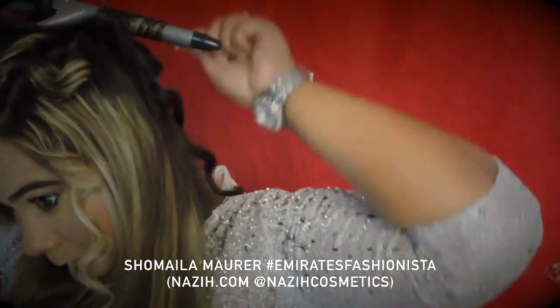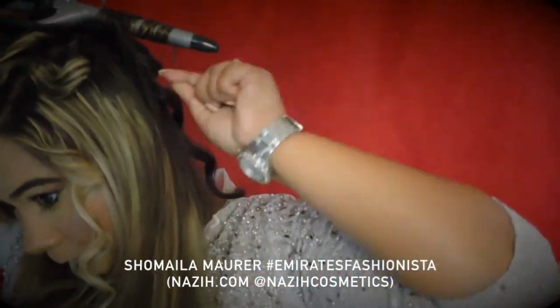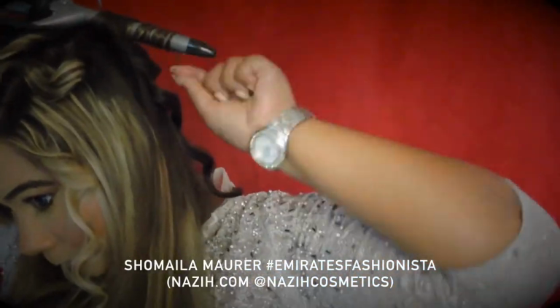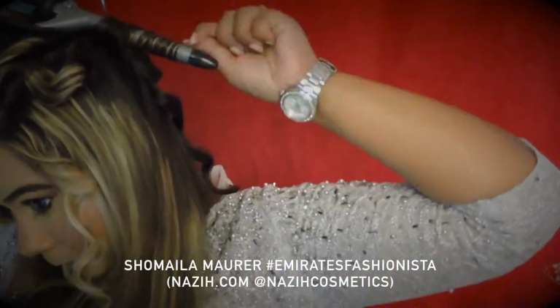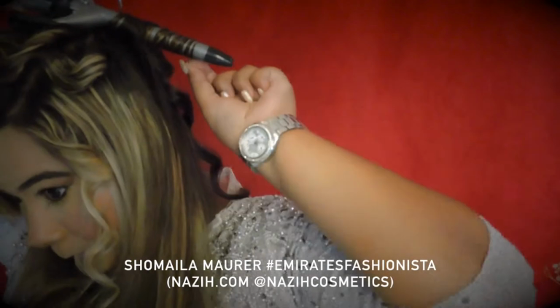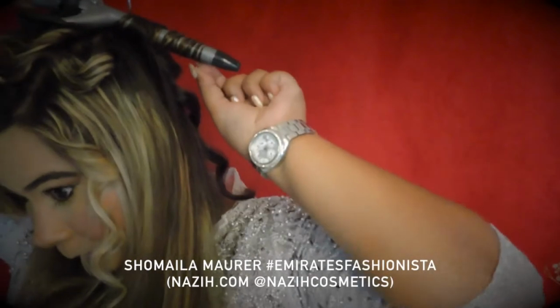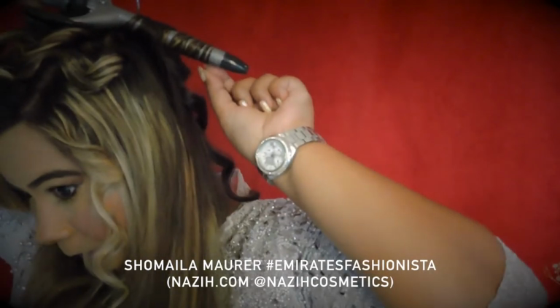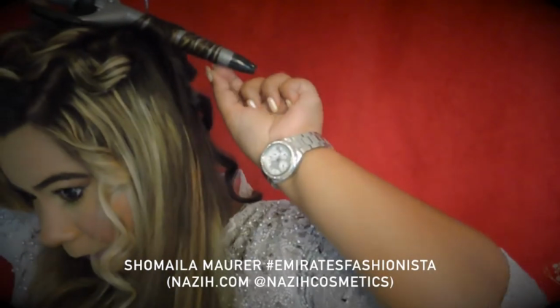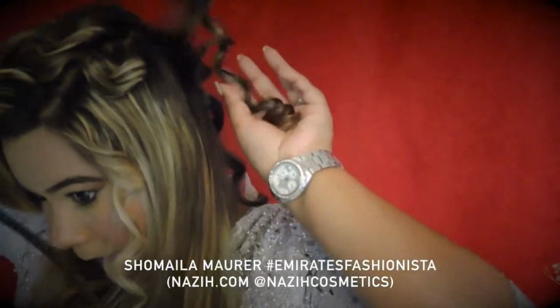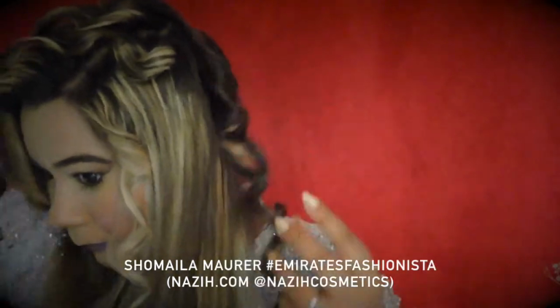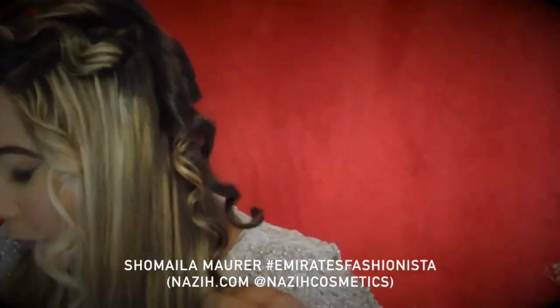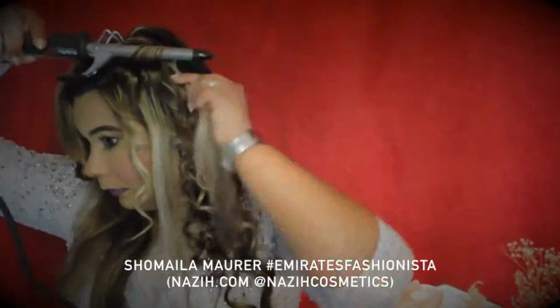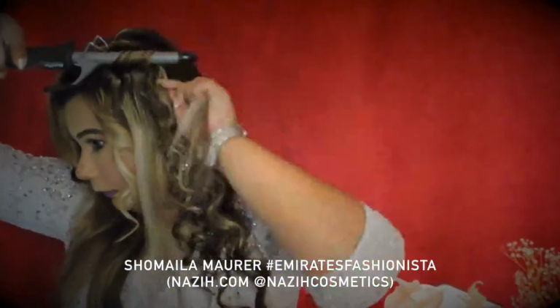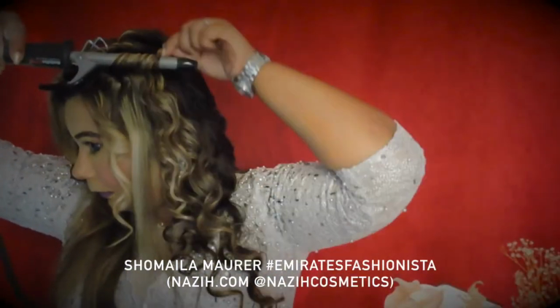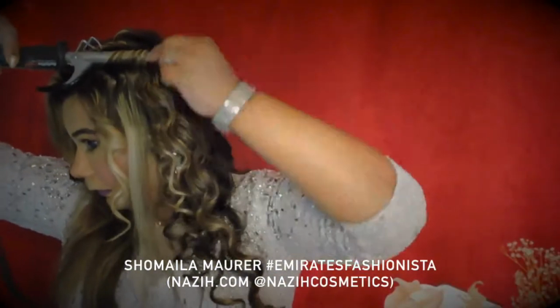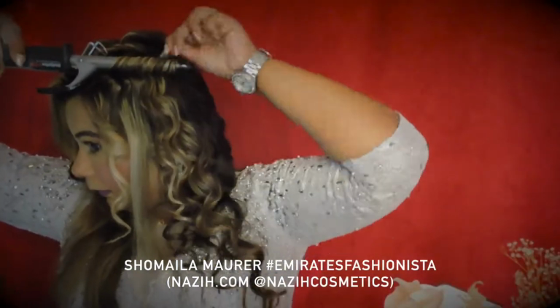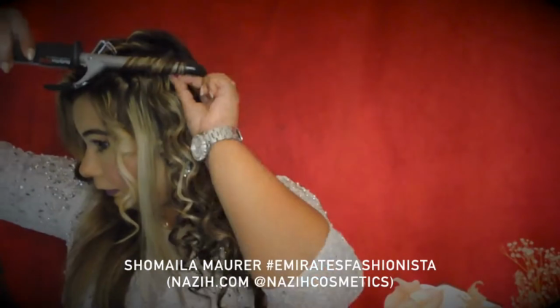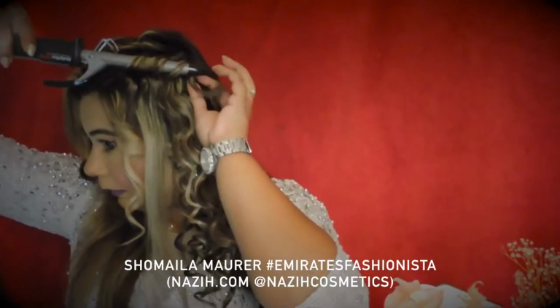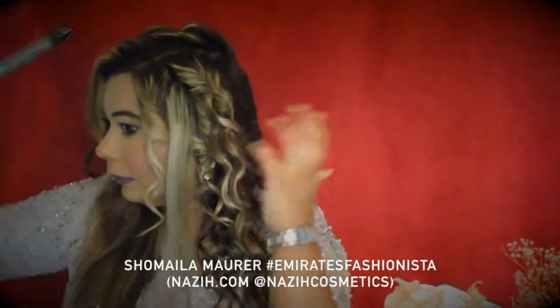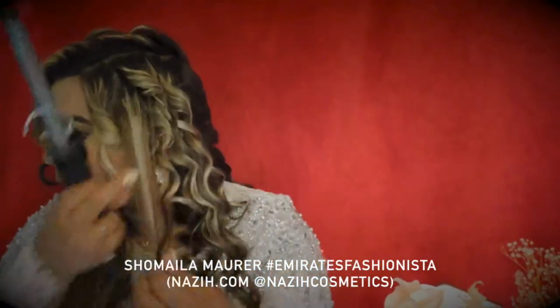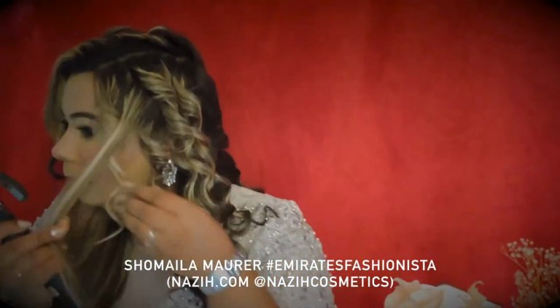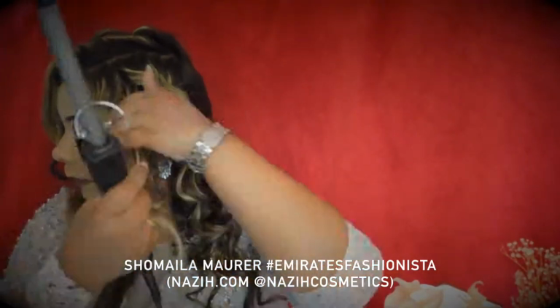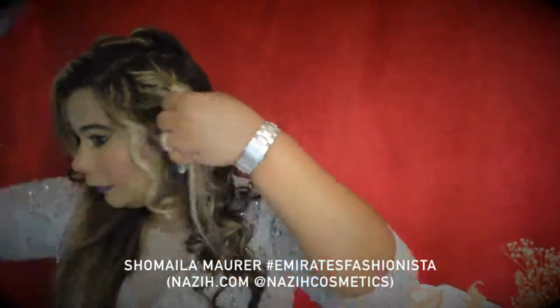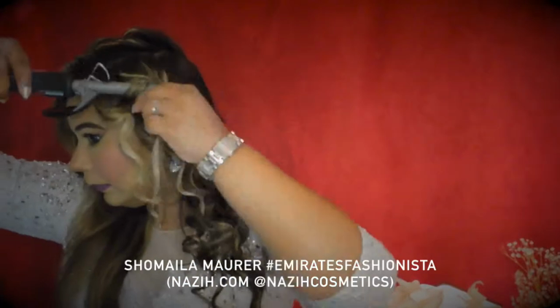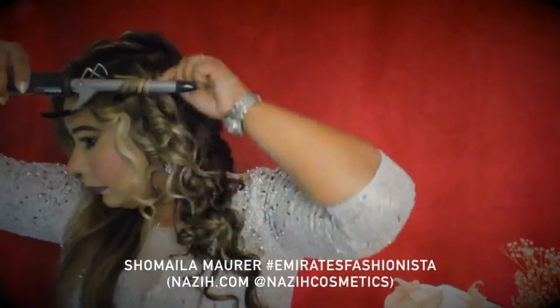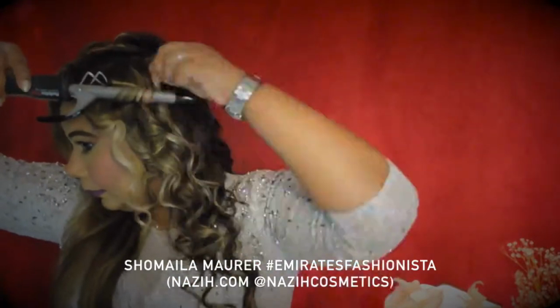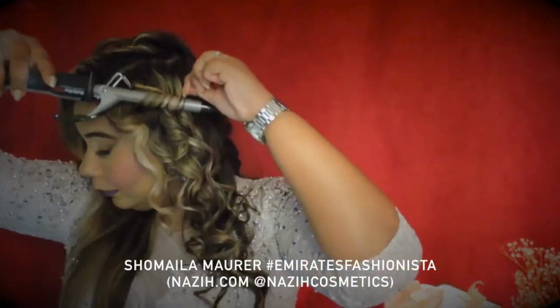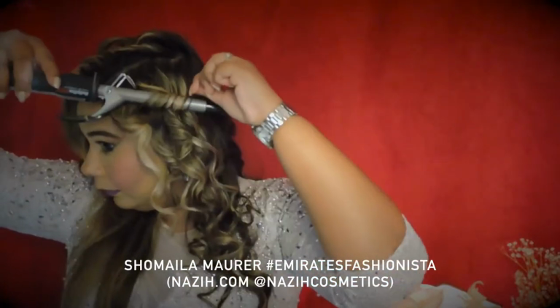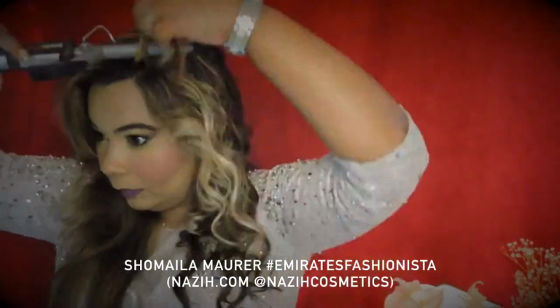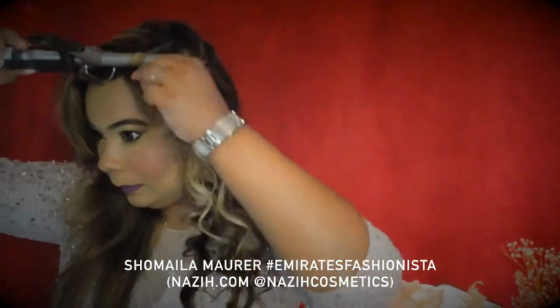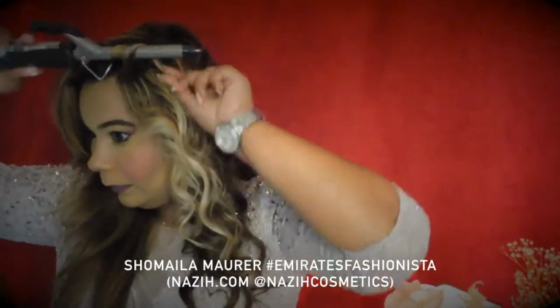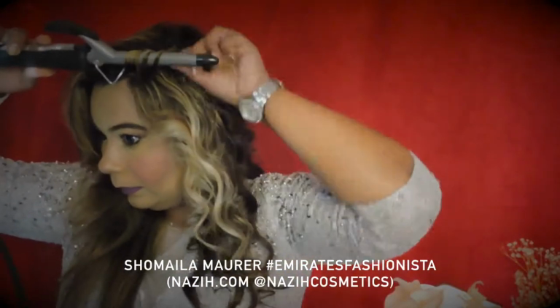As the iron is hot, please make sure it doesn't go too close to your head. When curling, I always rotate the curls in the same direction.